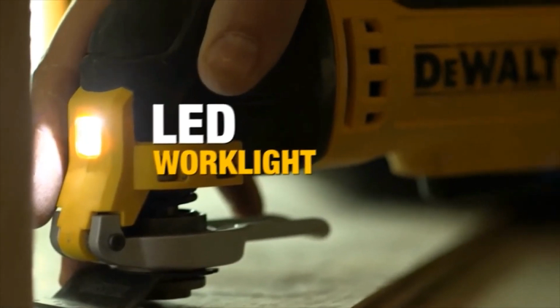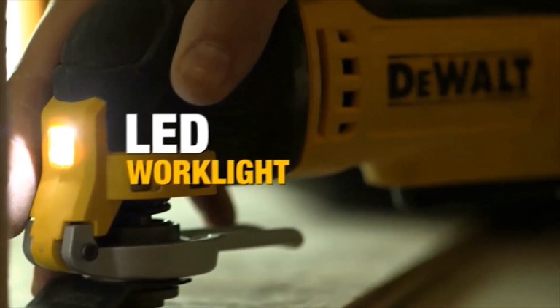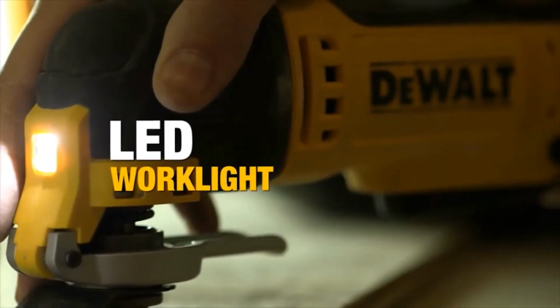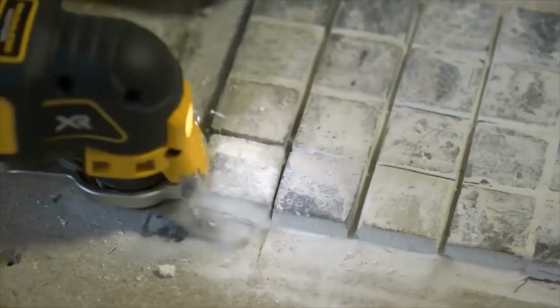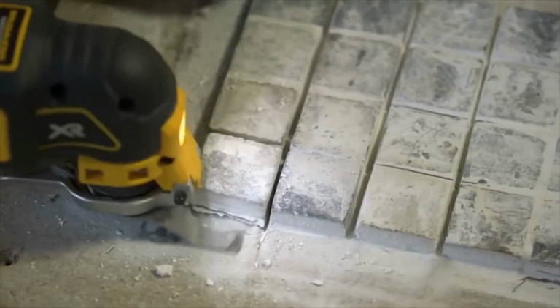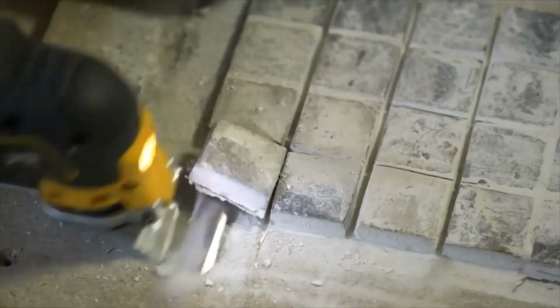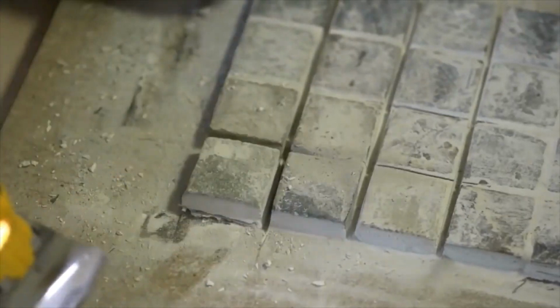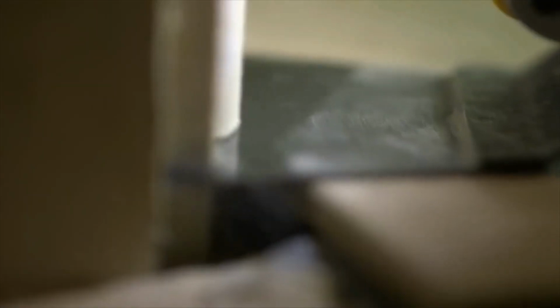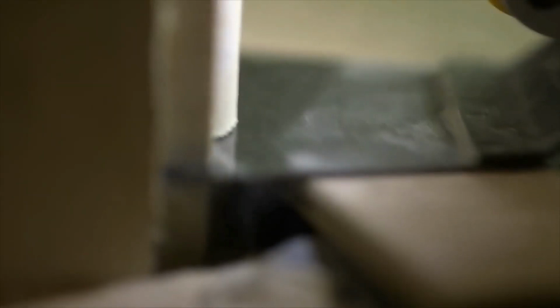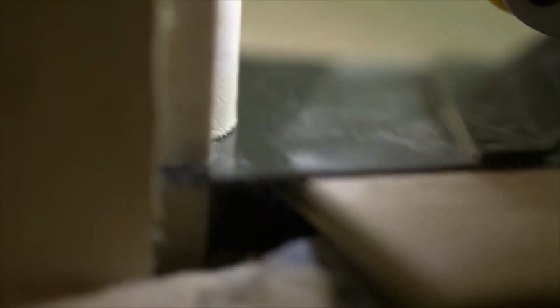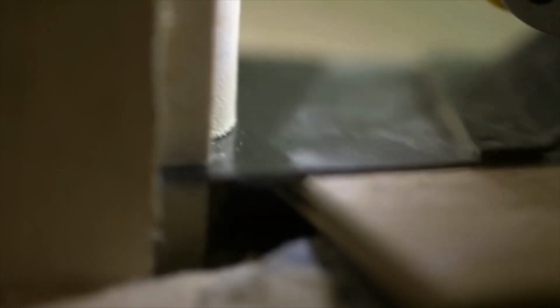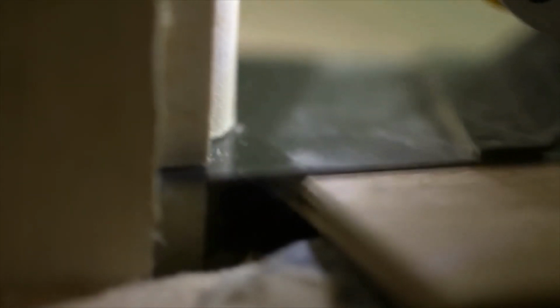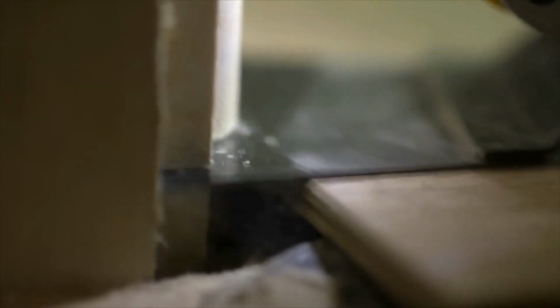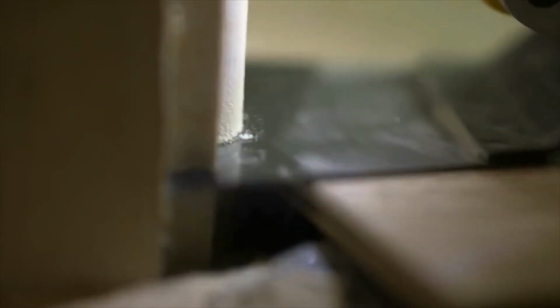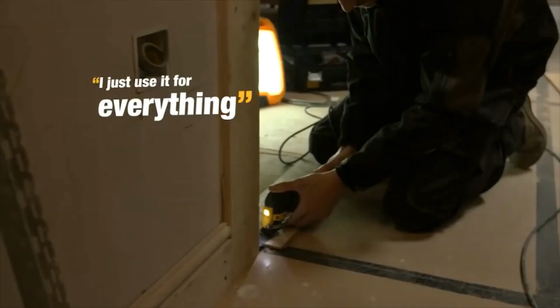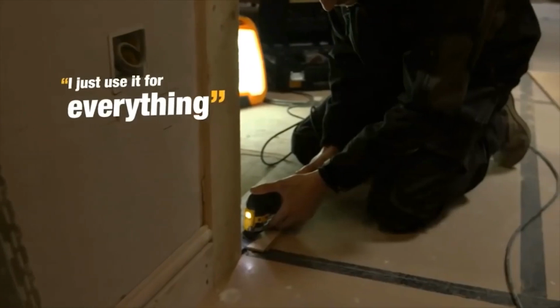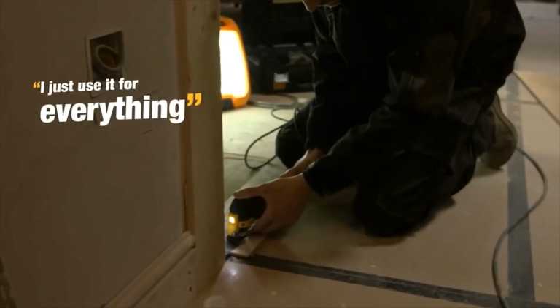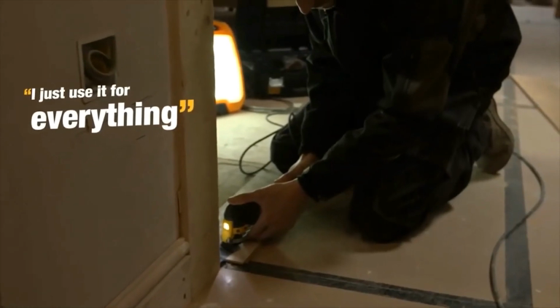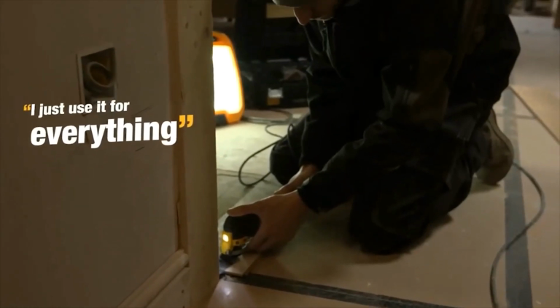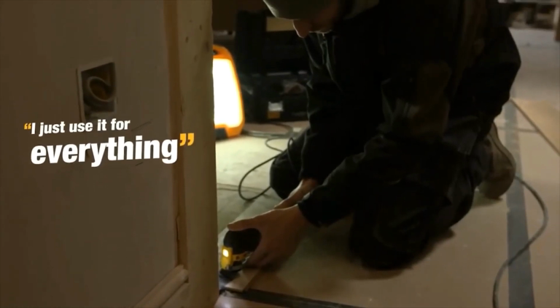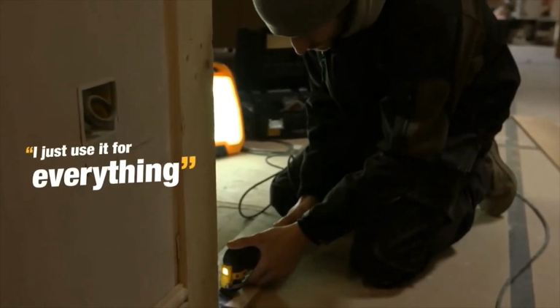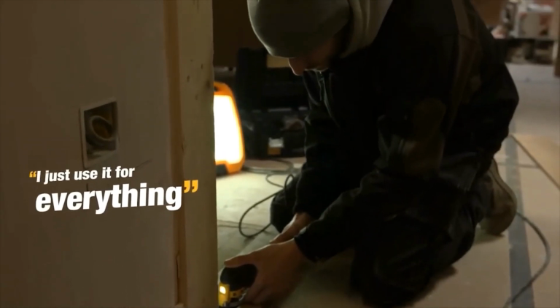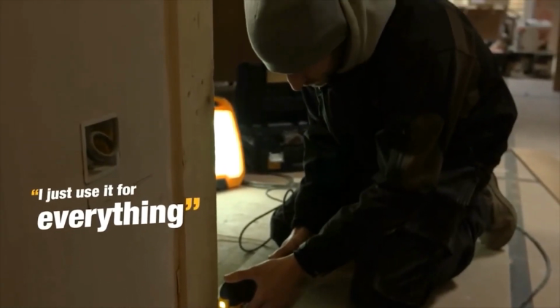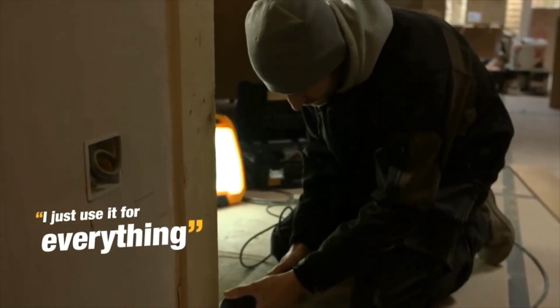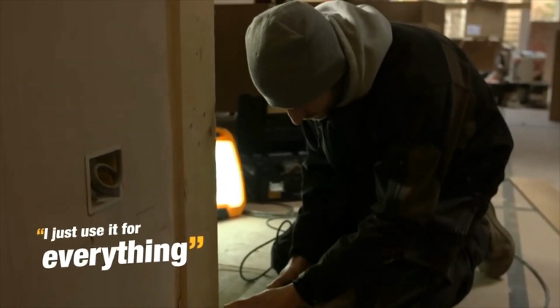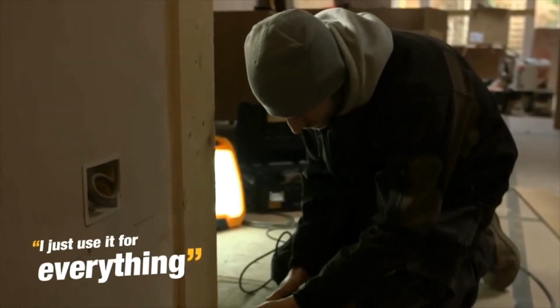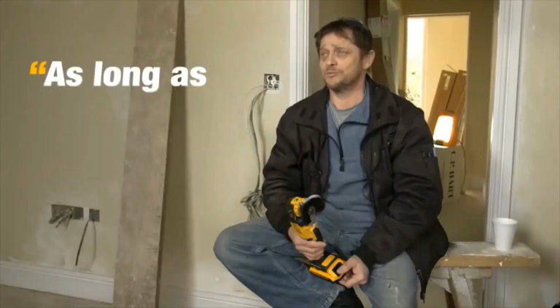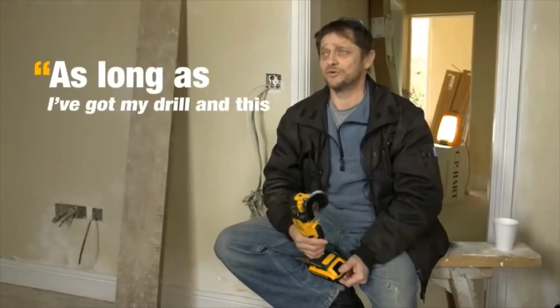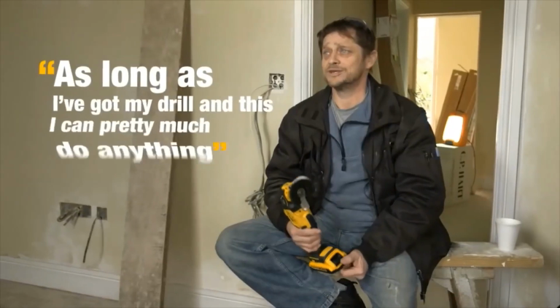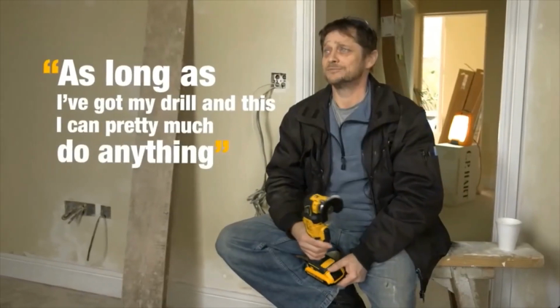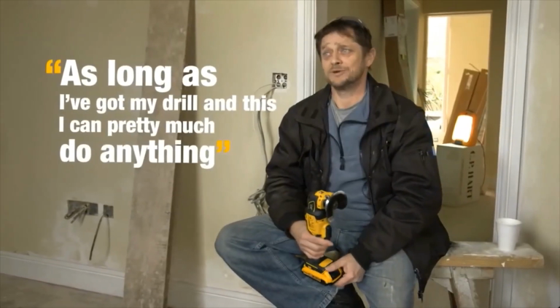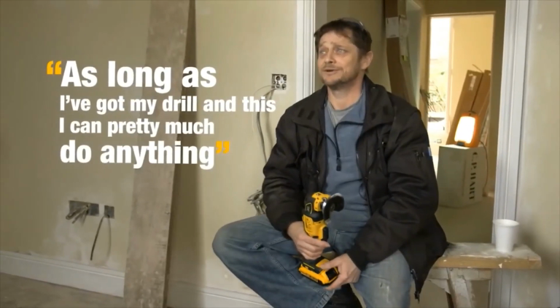Plus, you've got a light at the front, which when you're doing work under units, under baths, you use it for everything. If you haven't got one, you want one. As long as I've got my drill on this, I can pretty much do anything.